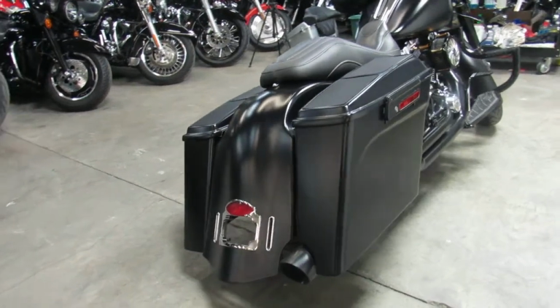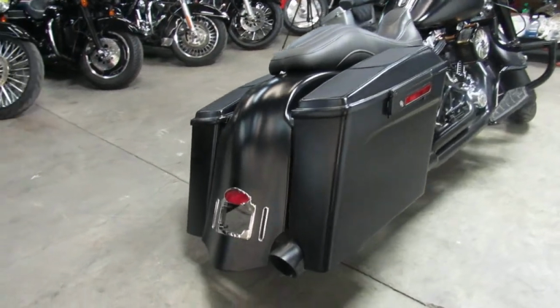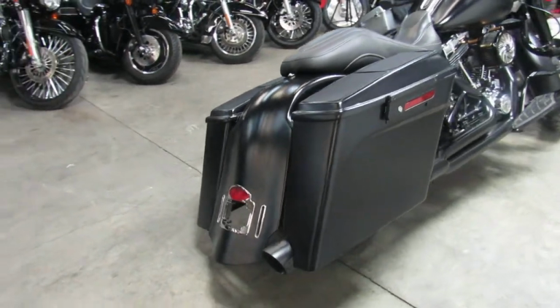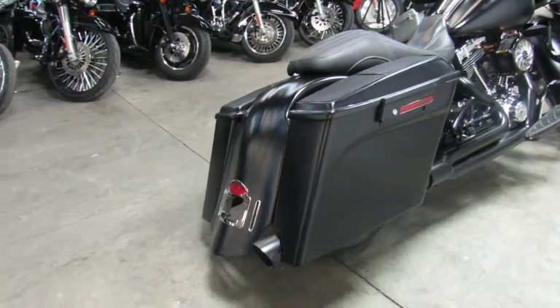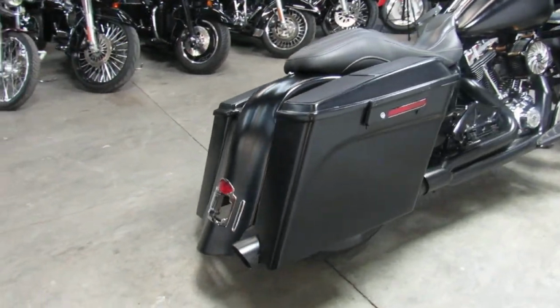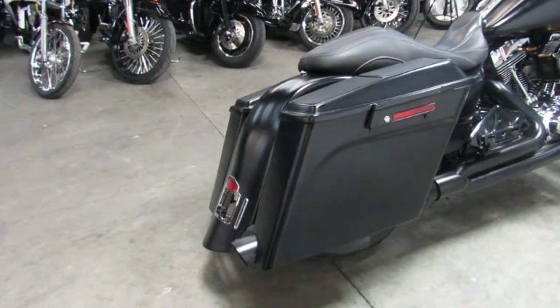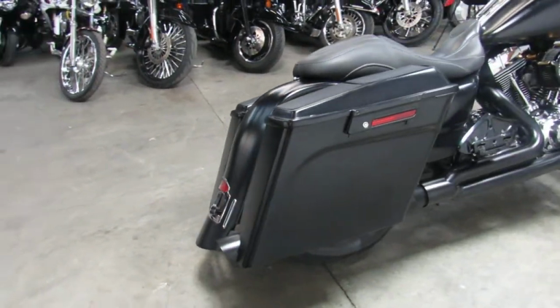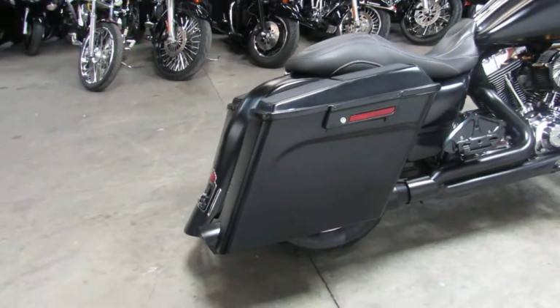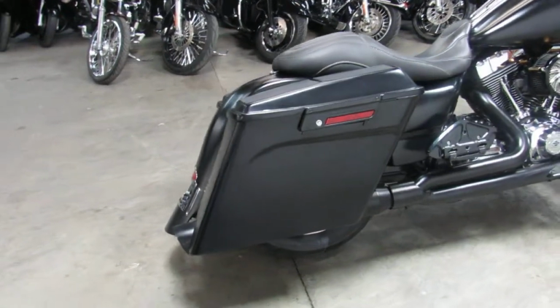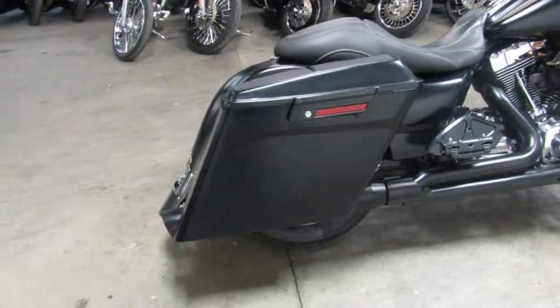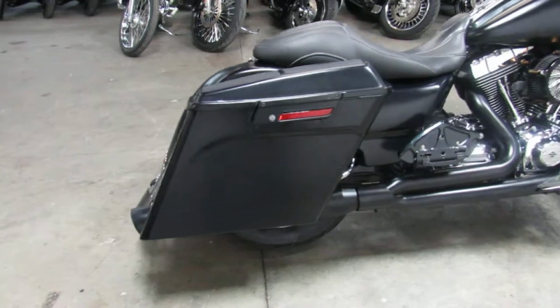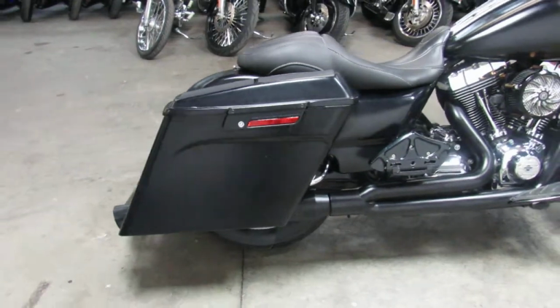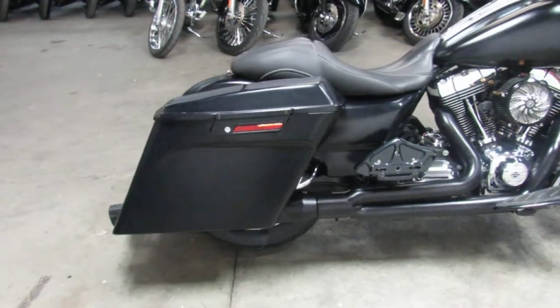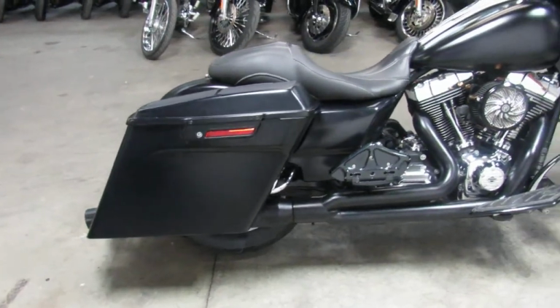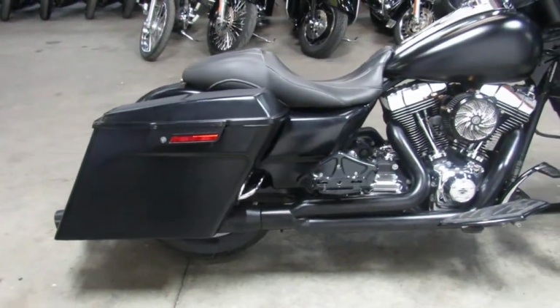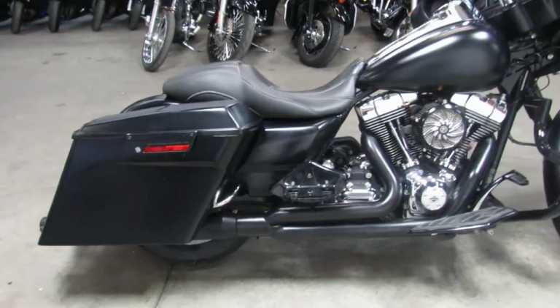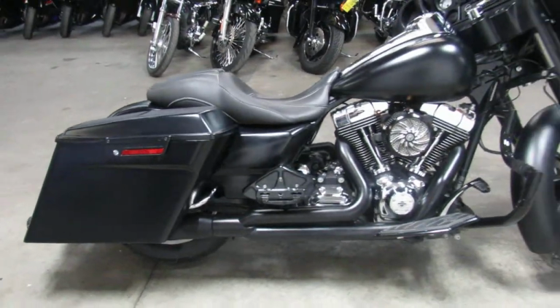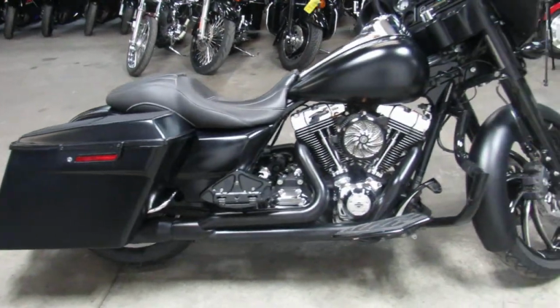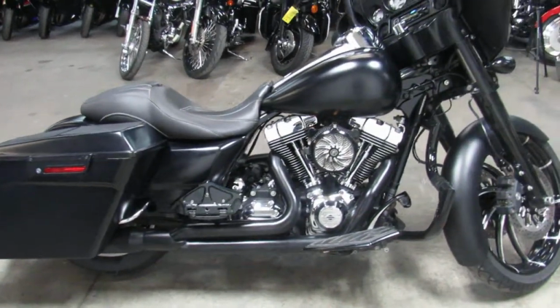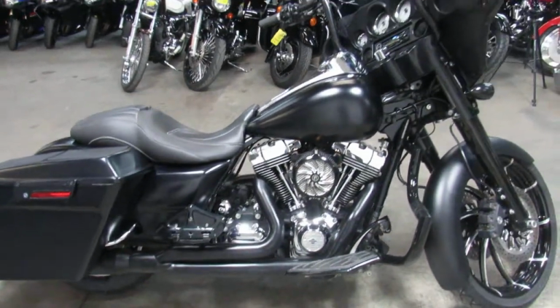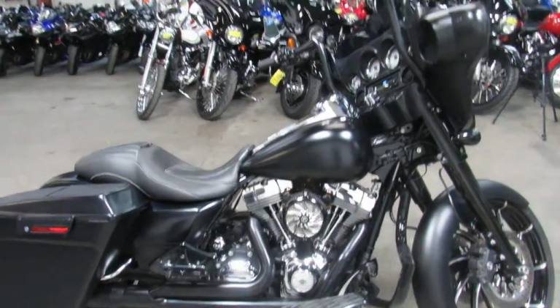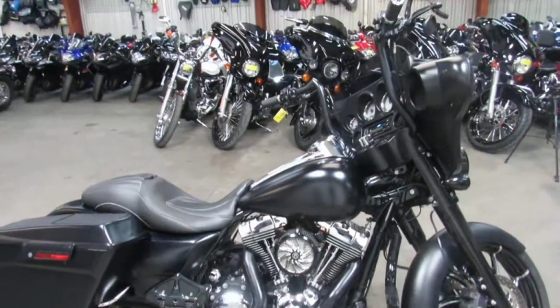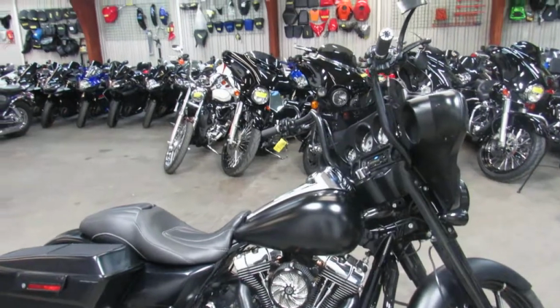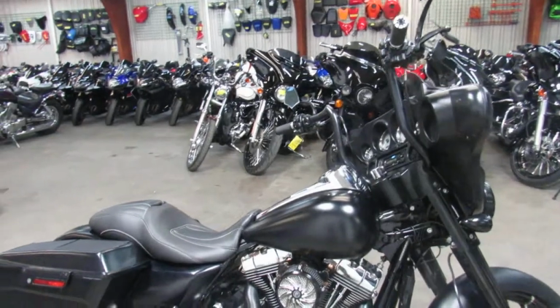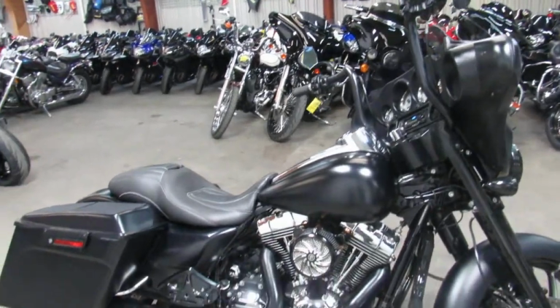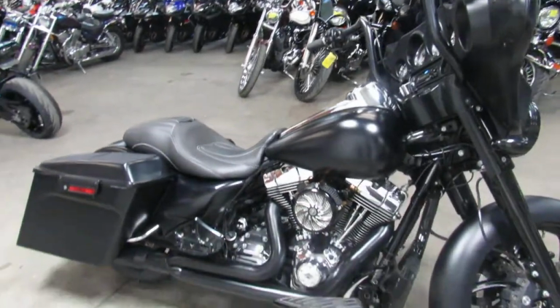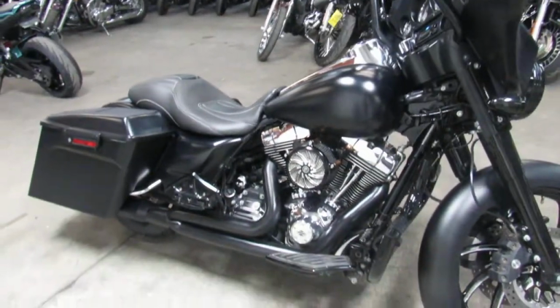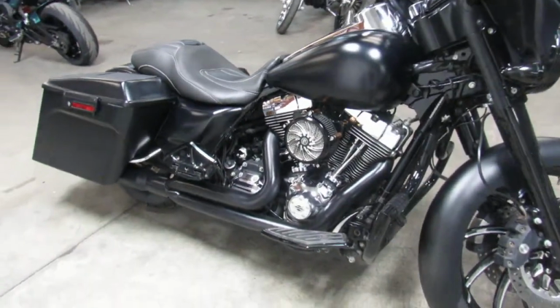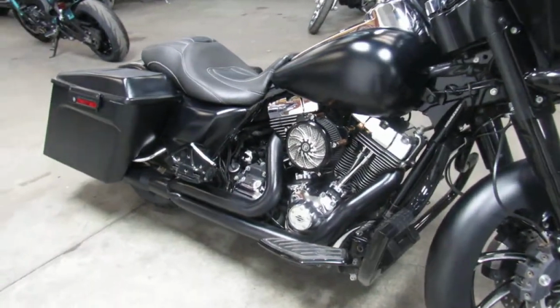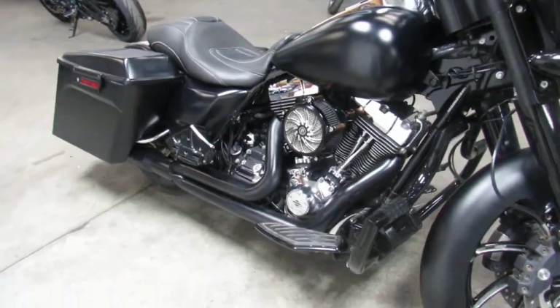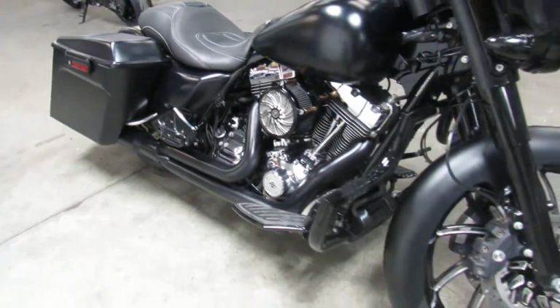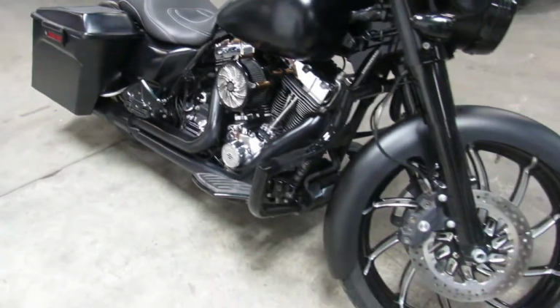It's got stretch saddlebags, a stretch rear fender, a 21-inch billet mag wheel, mini ape hangers, IPI air intake, upgraded floorboards, and the Vance and Hines exhaust — which makes this Street Glide sound as cool as it looks.